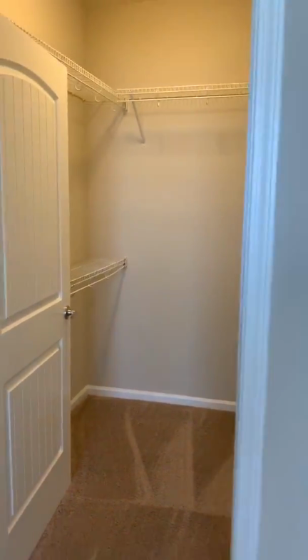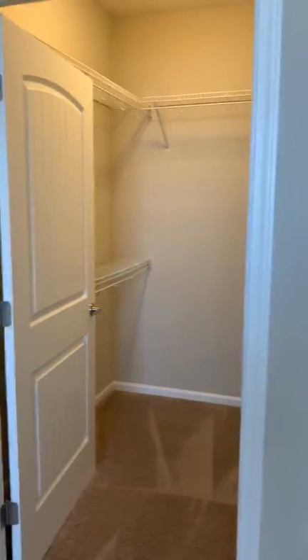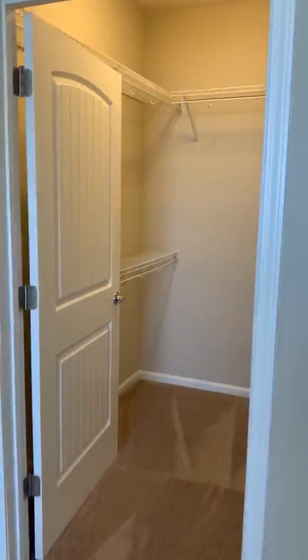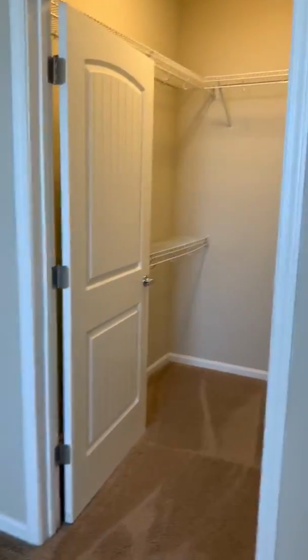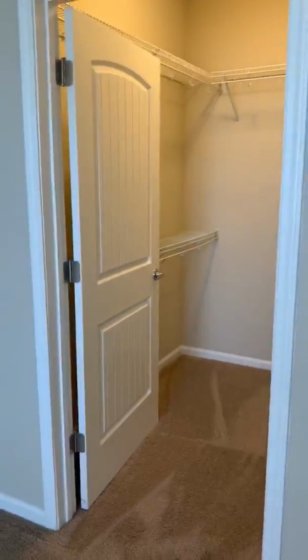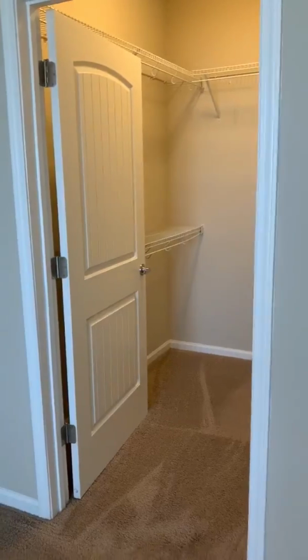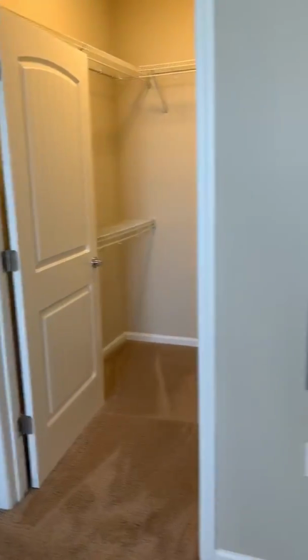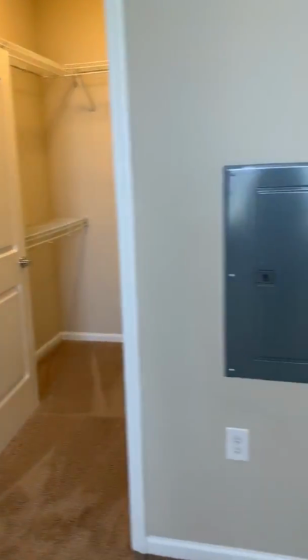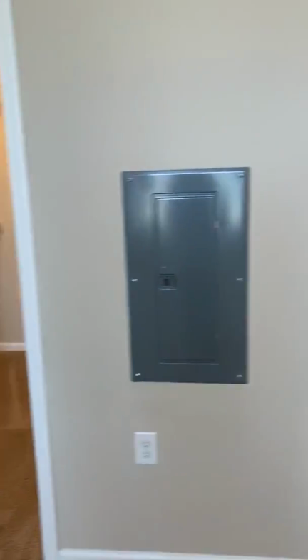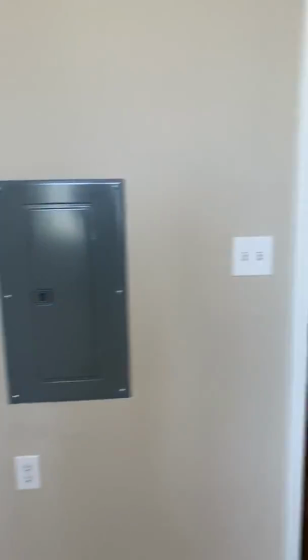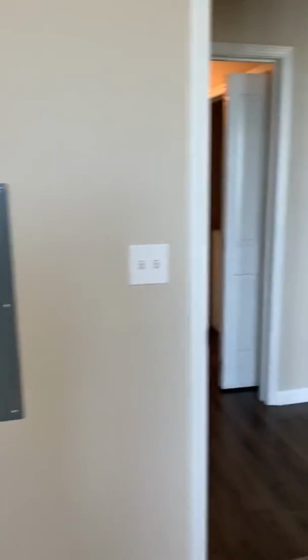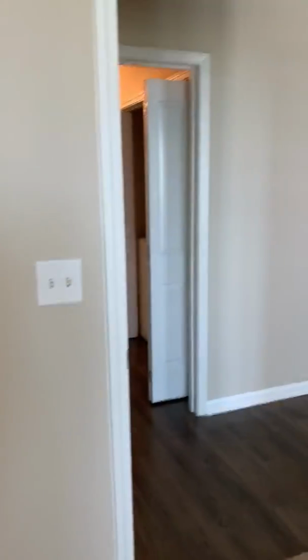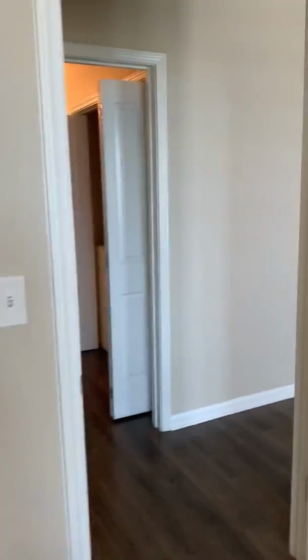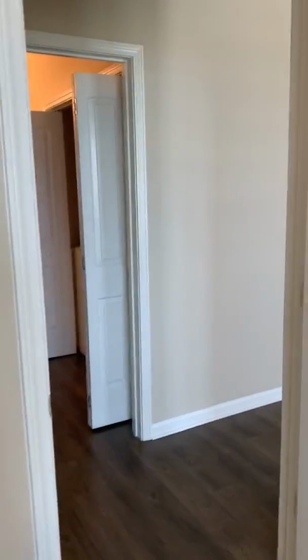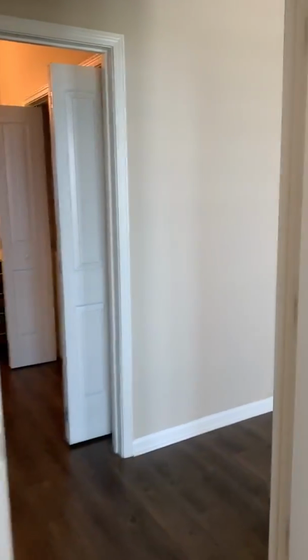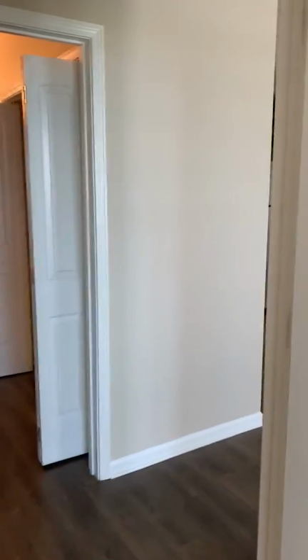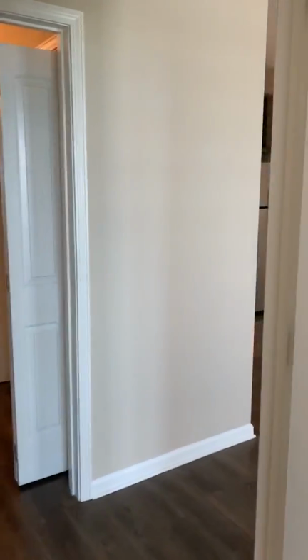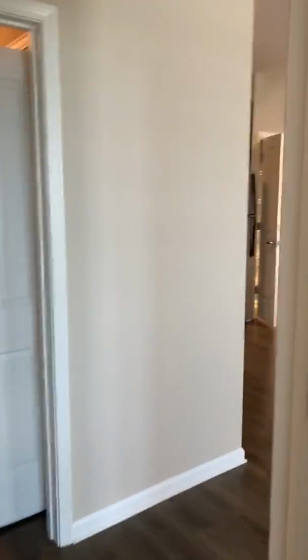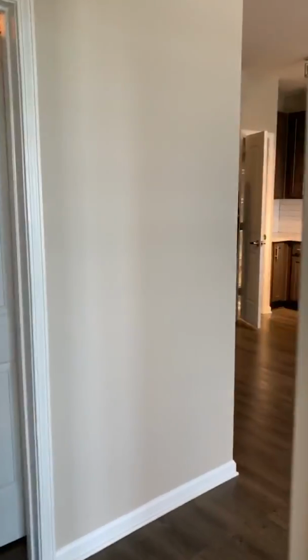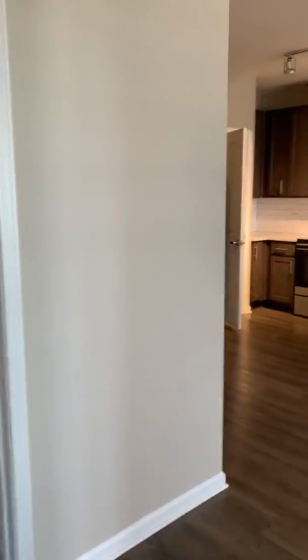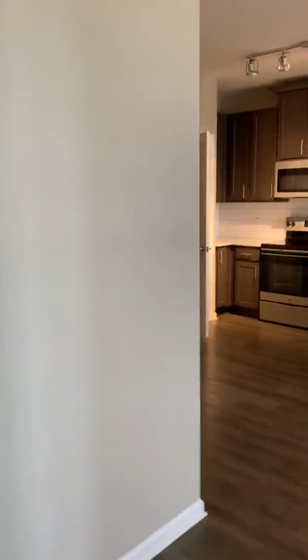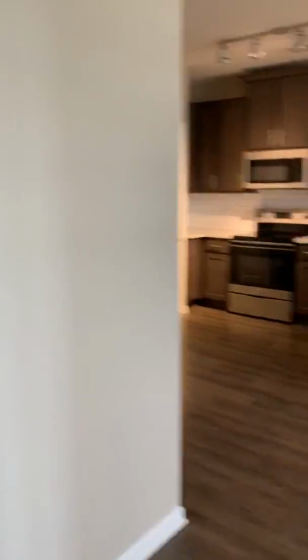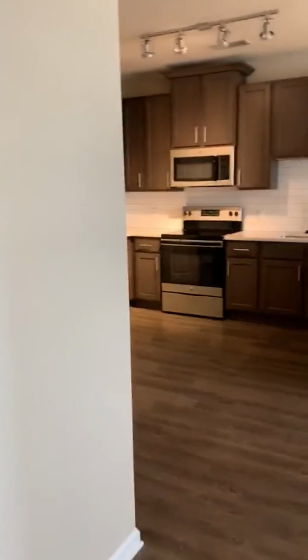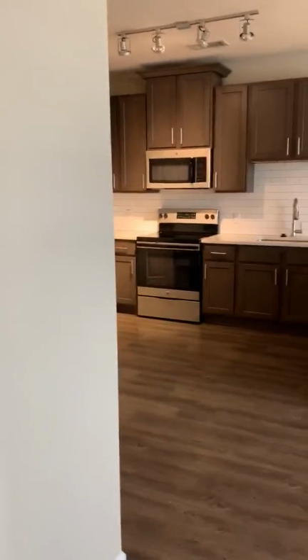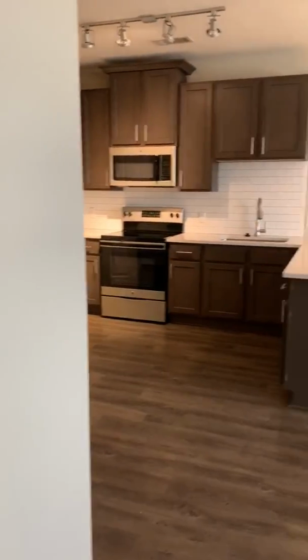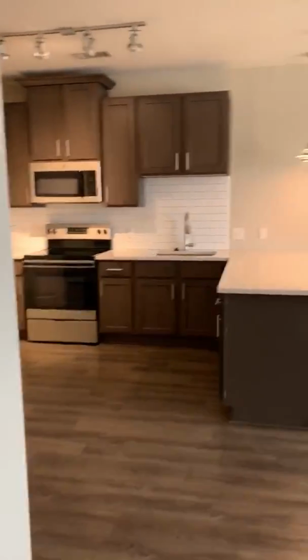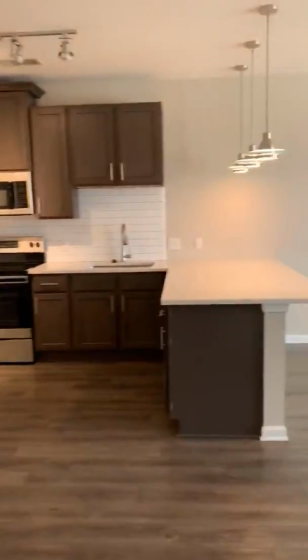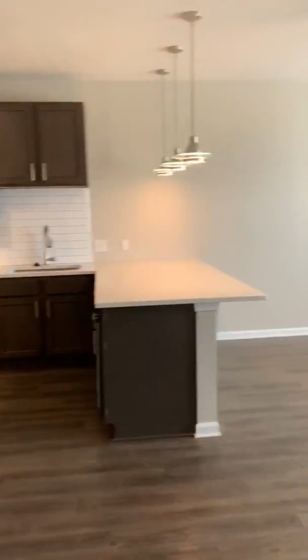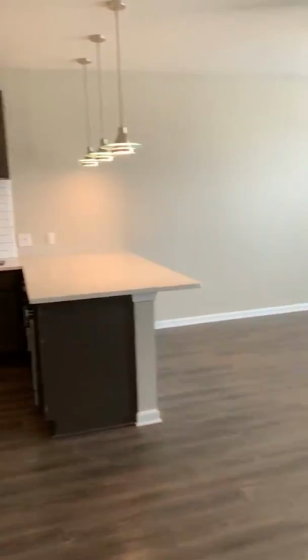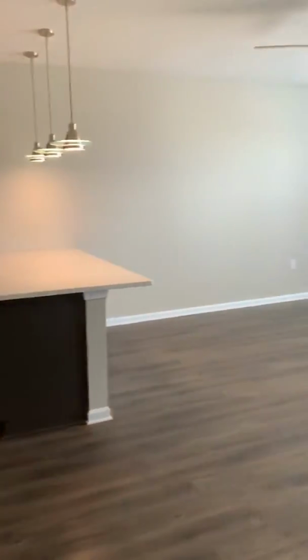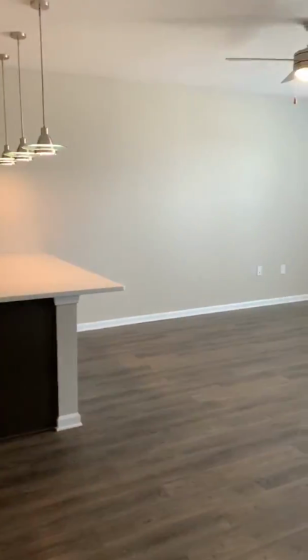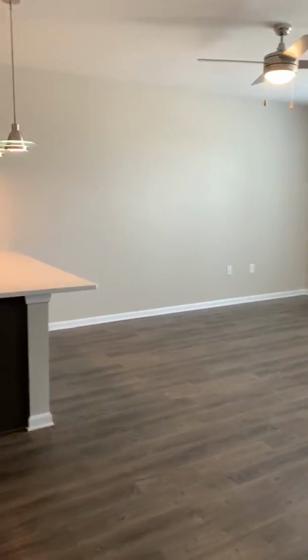We do have one of these floor plans open. It's 824 square feet and we have one right now on the second floor. Message us if you guys are interested.